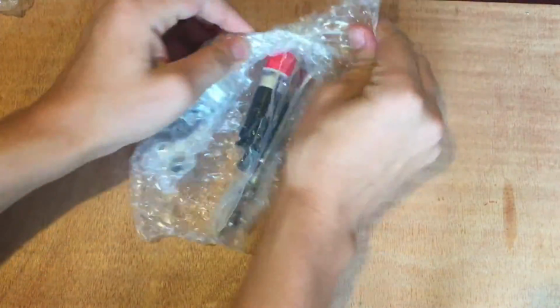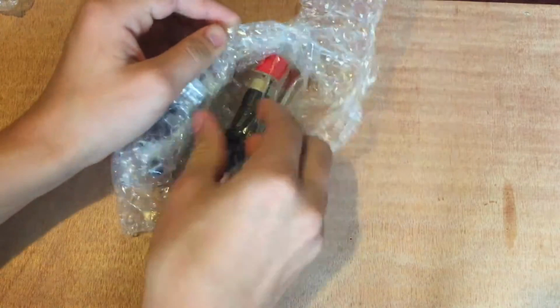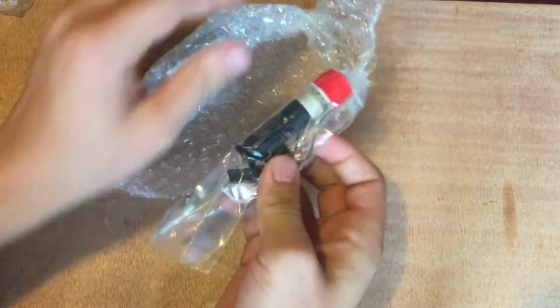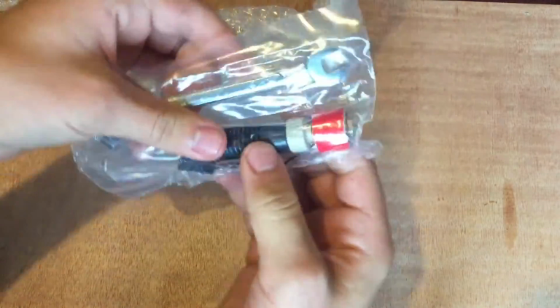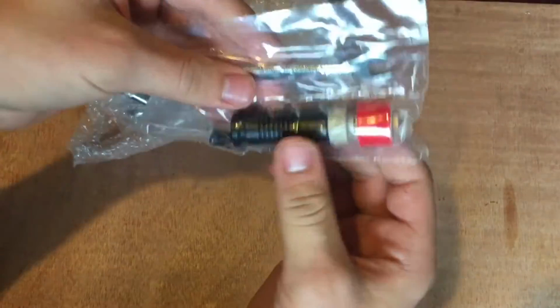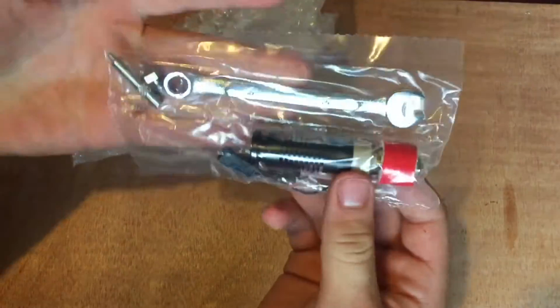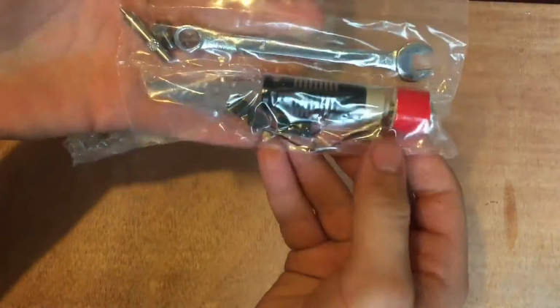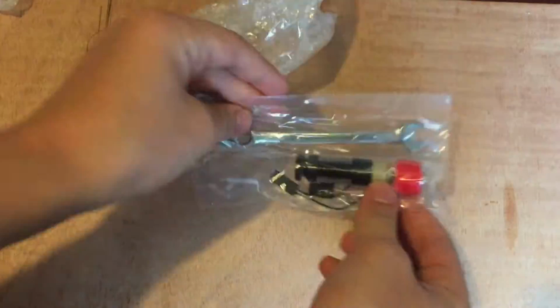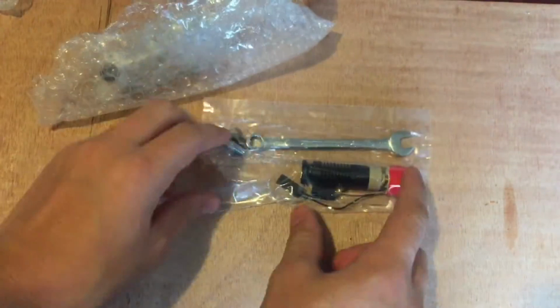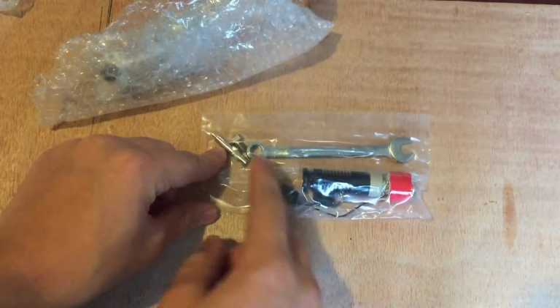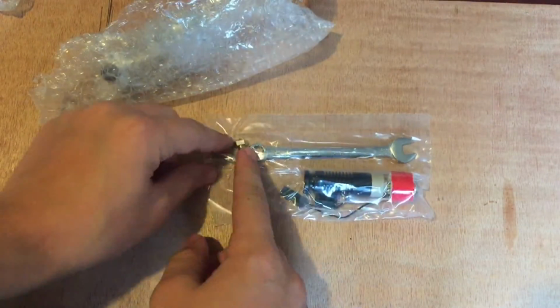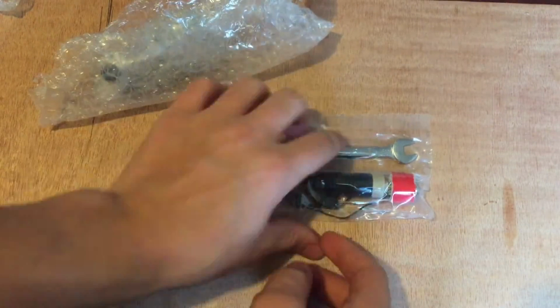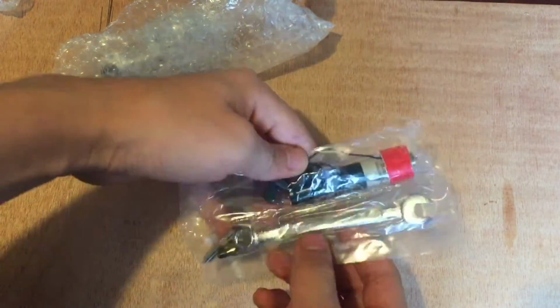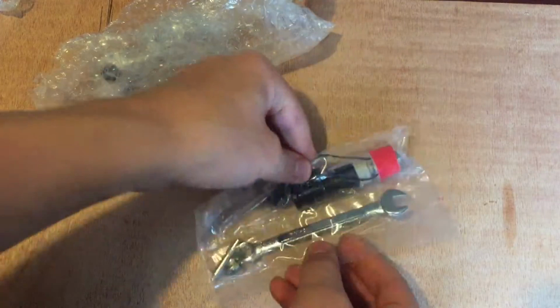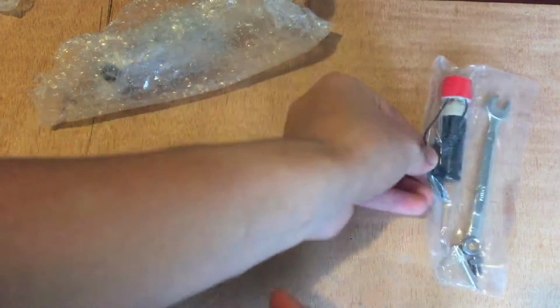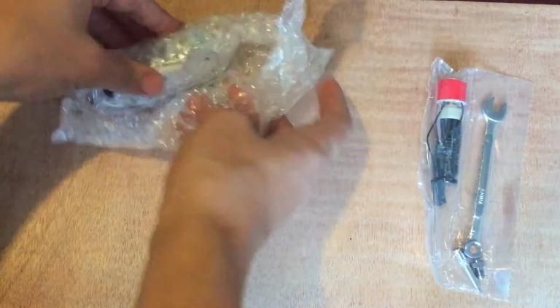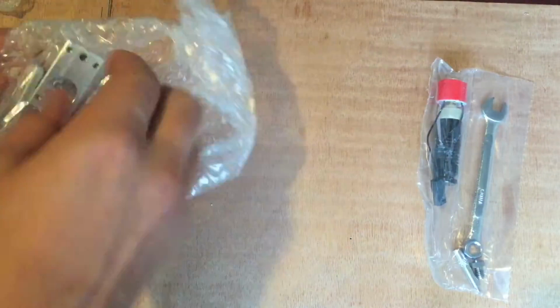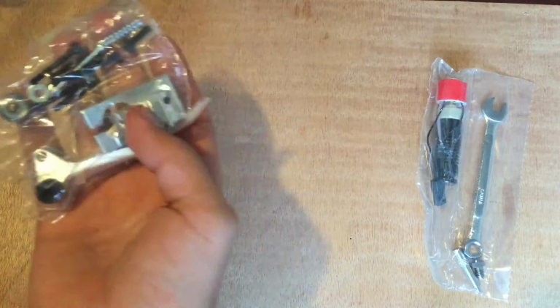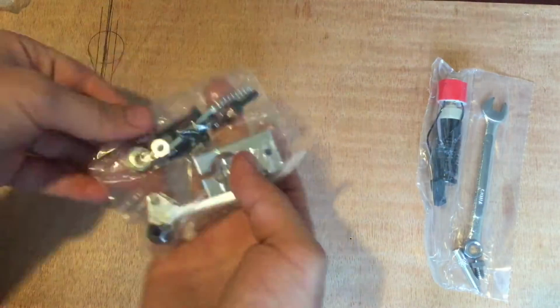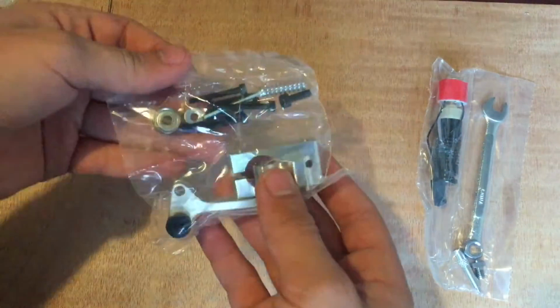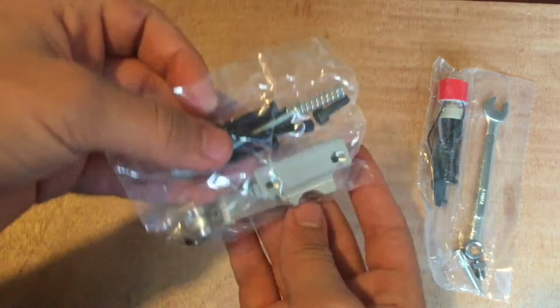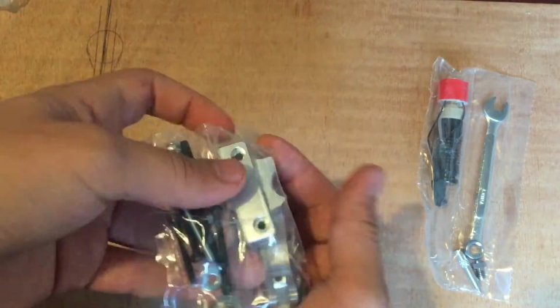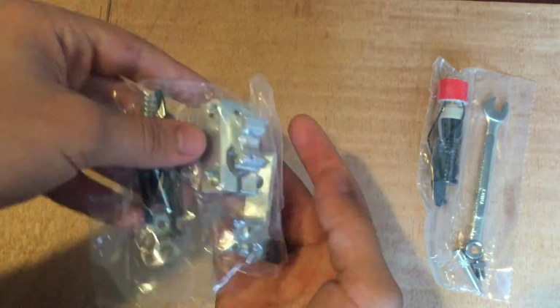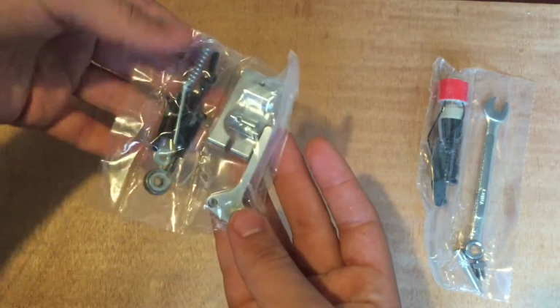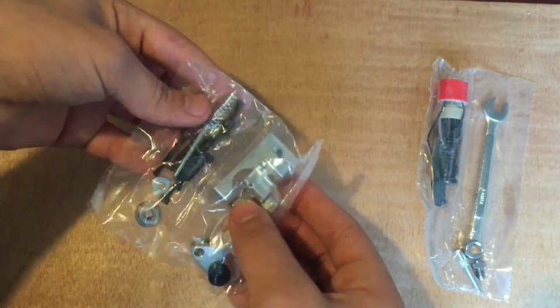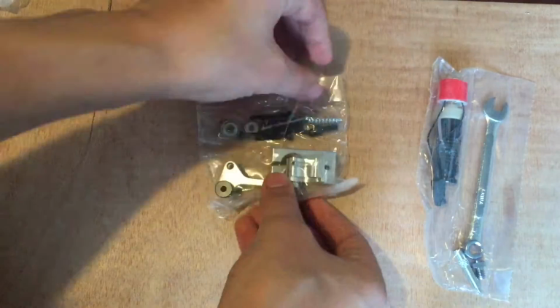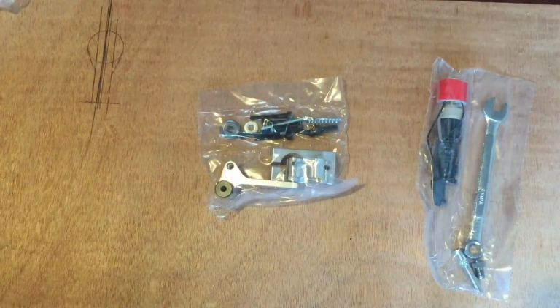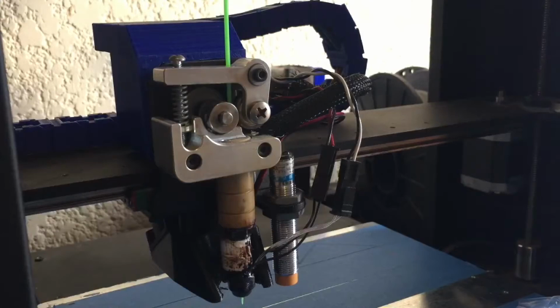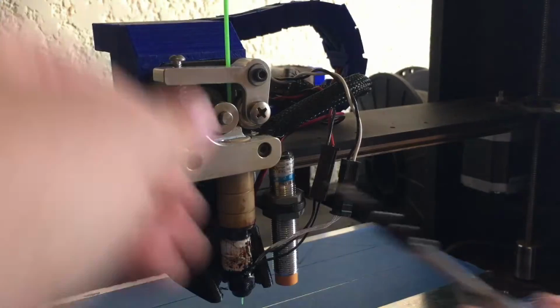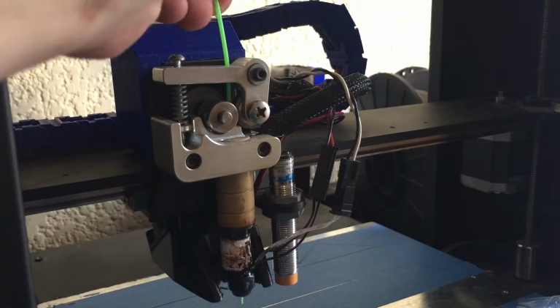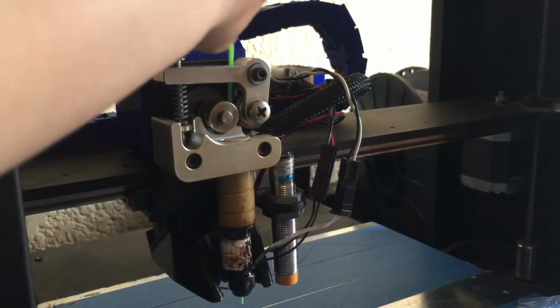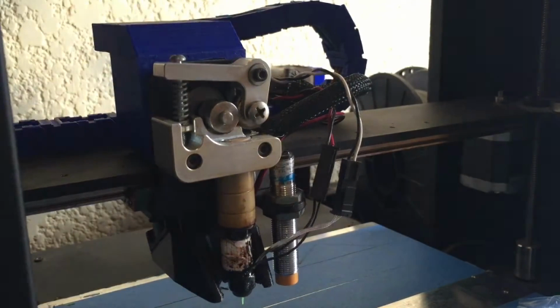As you can see, I got the UBIS 13S hotend, as well as the ALU B2 extruder. This comes with all of the hardware that you need to install it, and it's really easy.